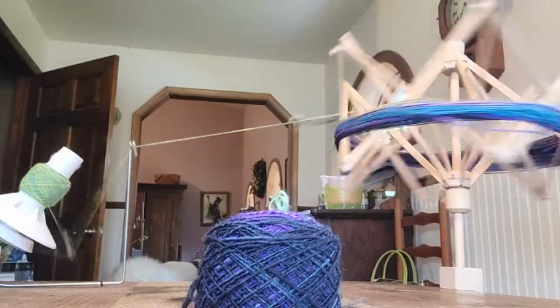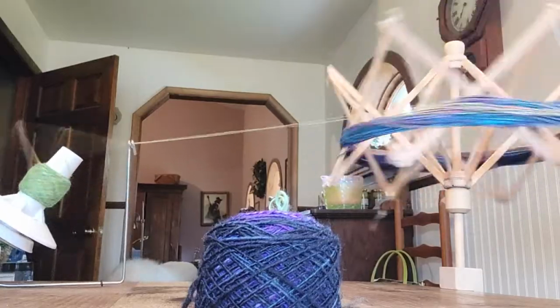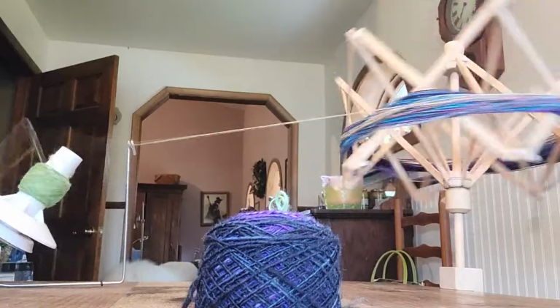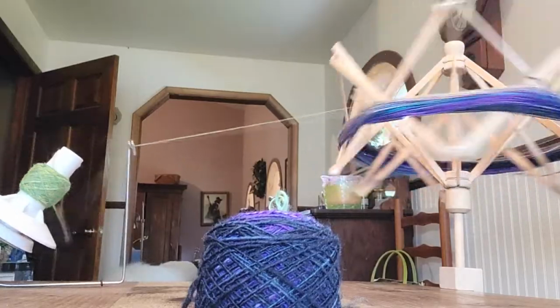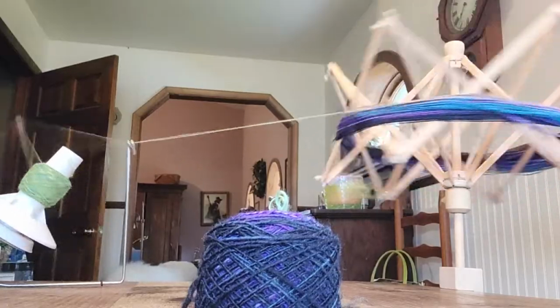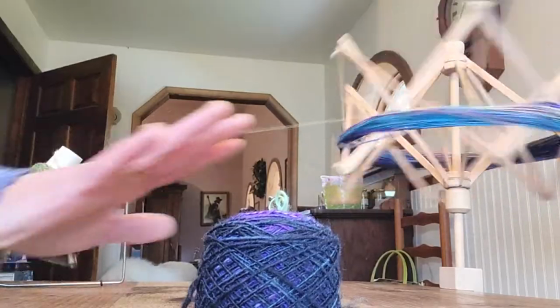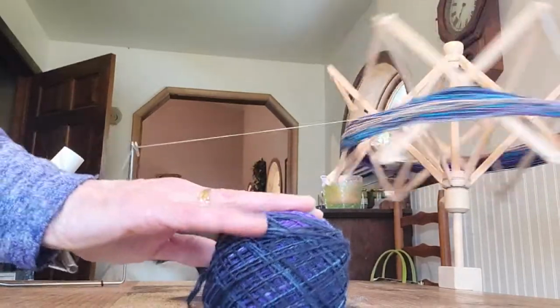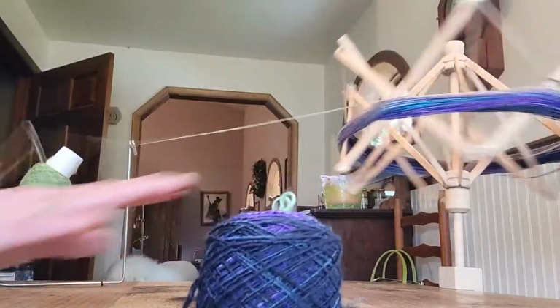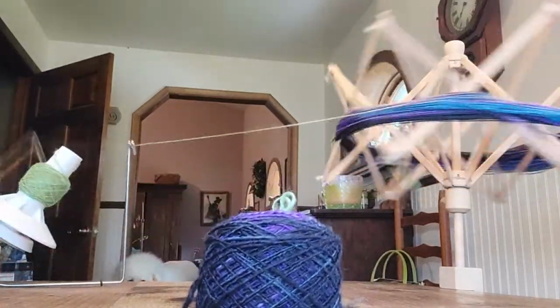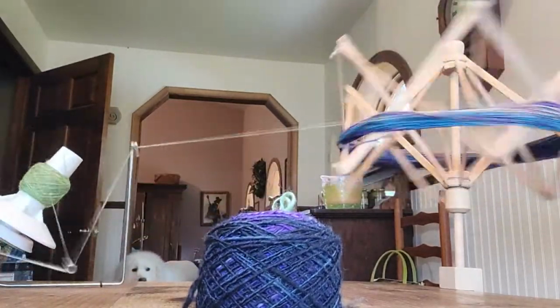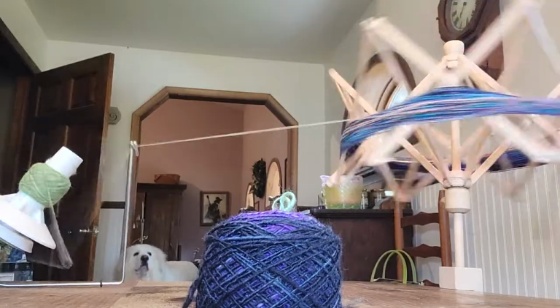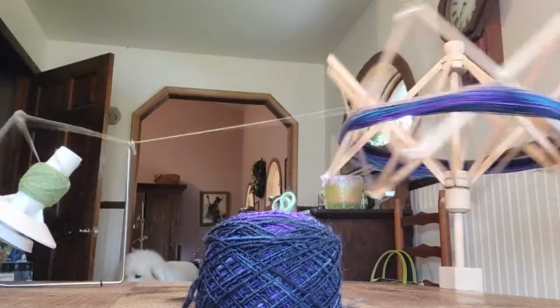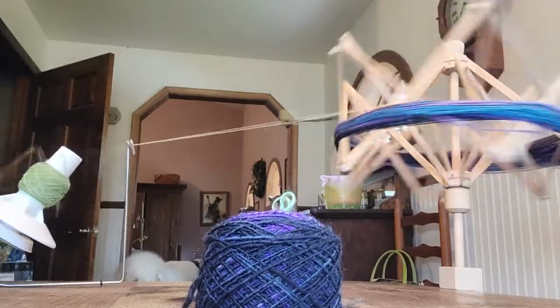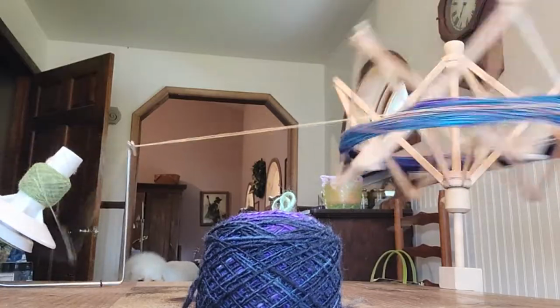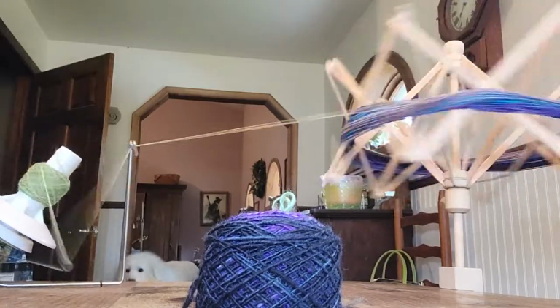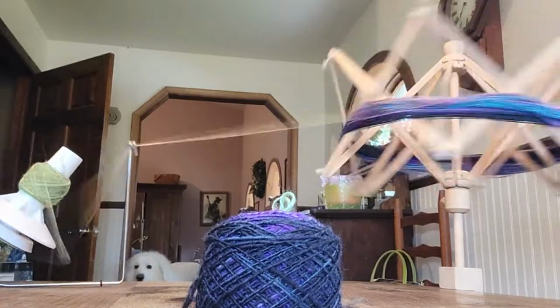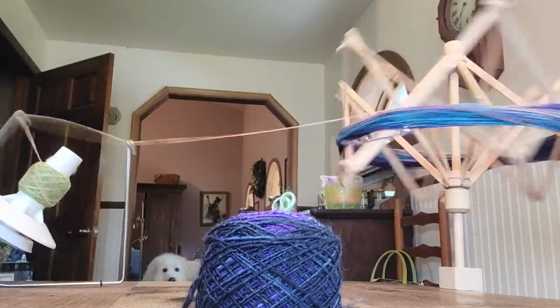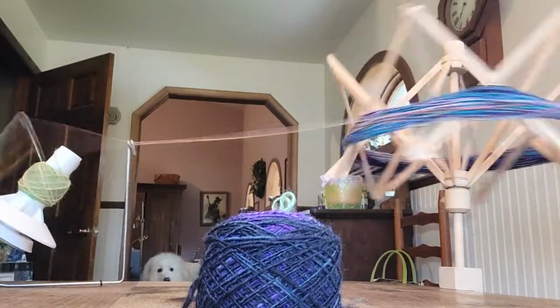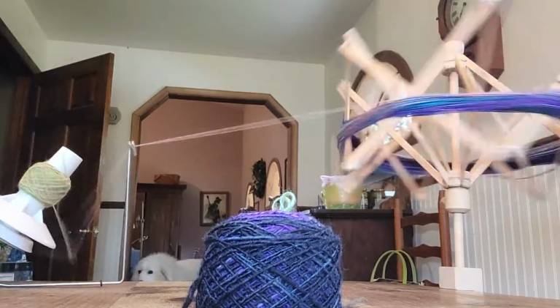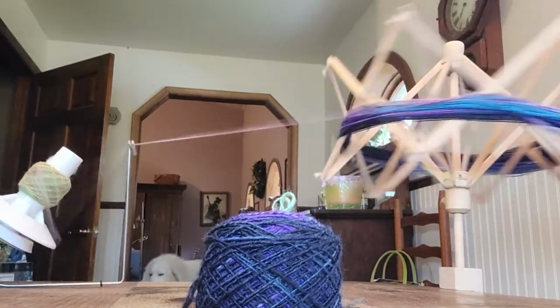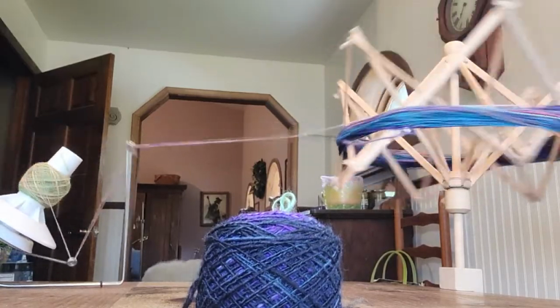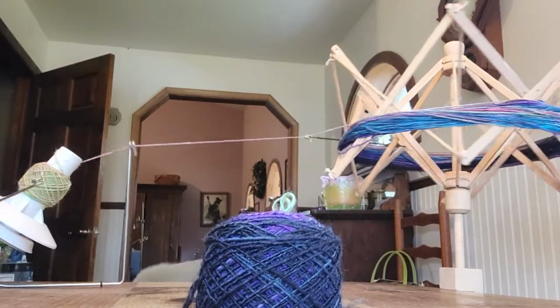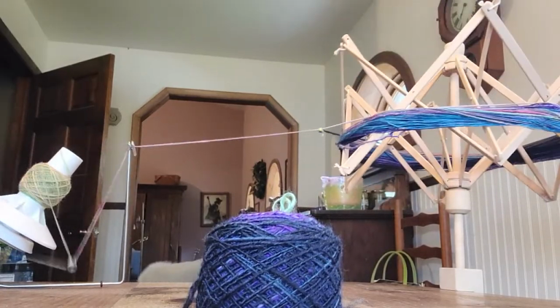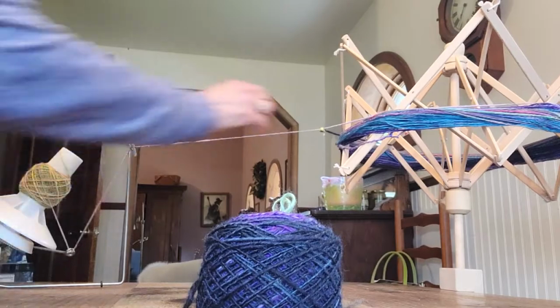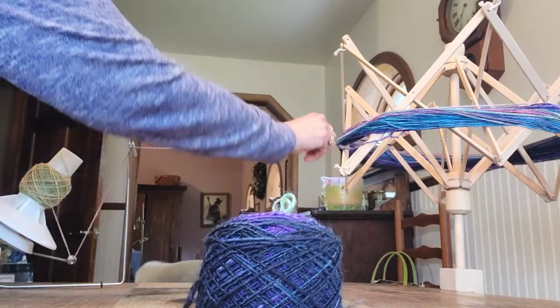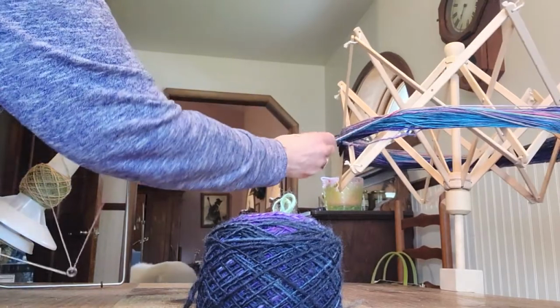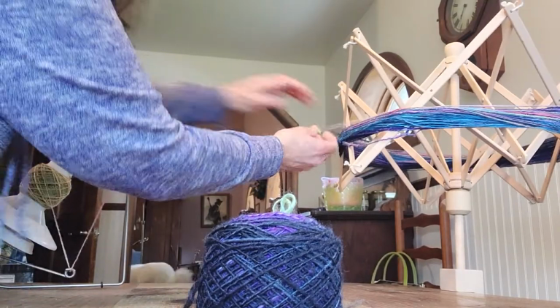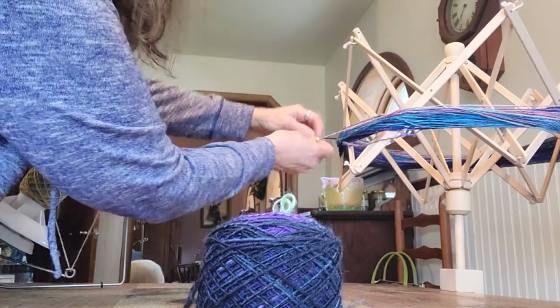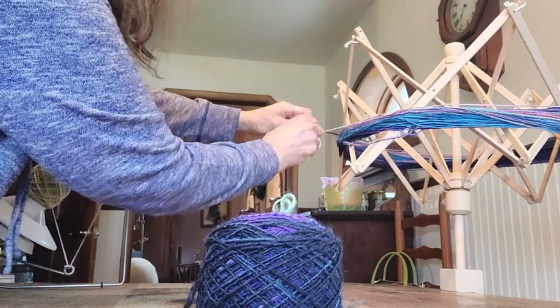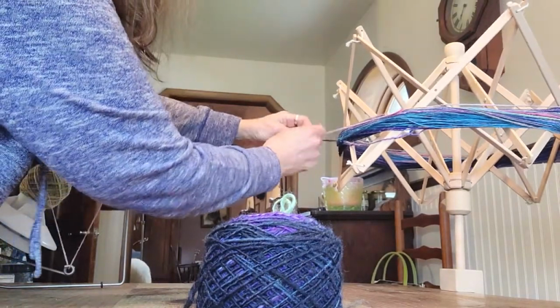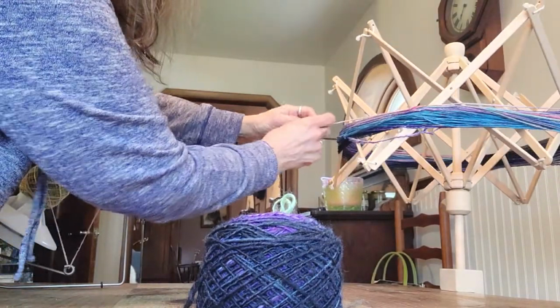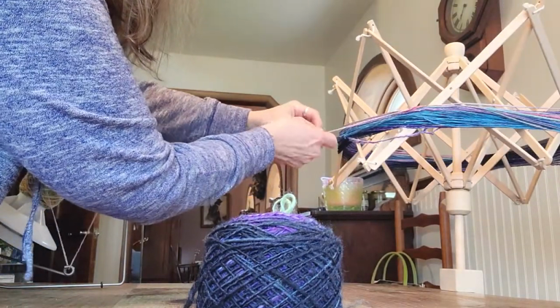Now I am putting it into these cakes right here, and hopefully I'm going to try to make a shawl, or as big as I can — maybe it won't be a shawl, maybe it'll have to be just a collar of some kind.